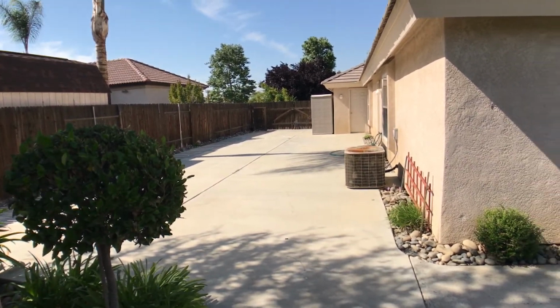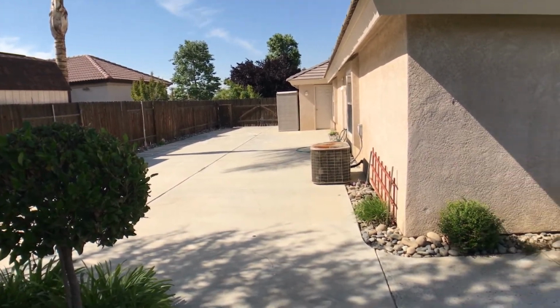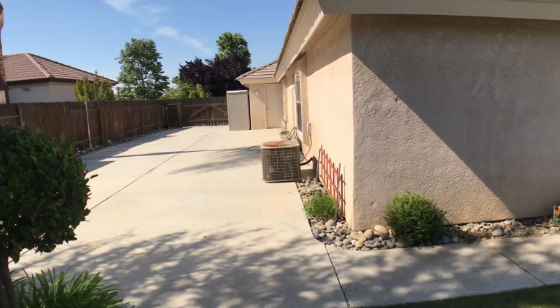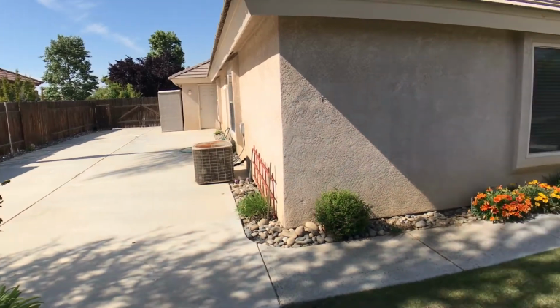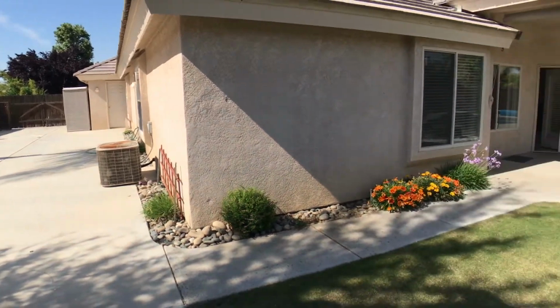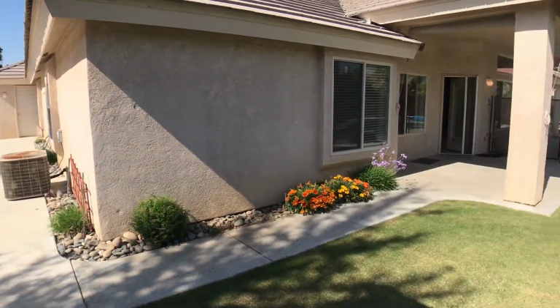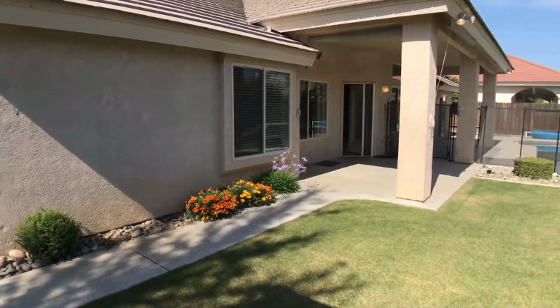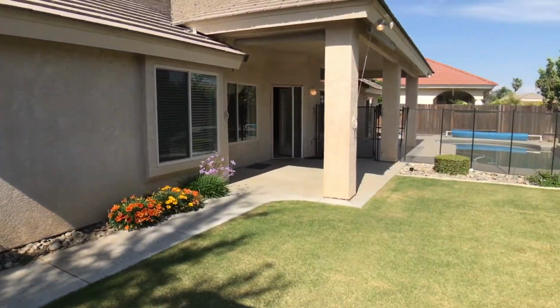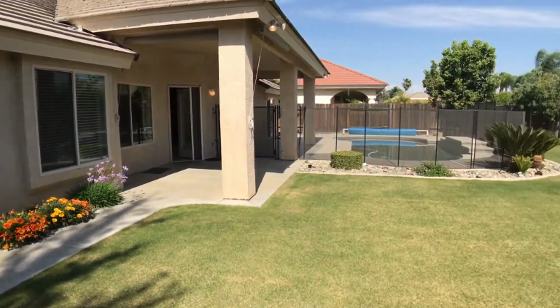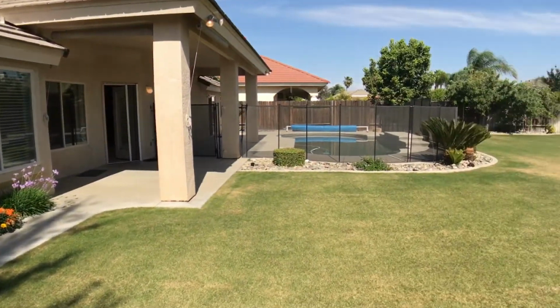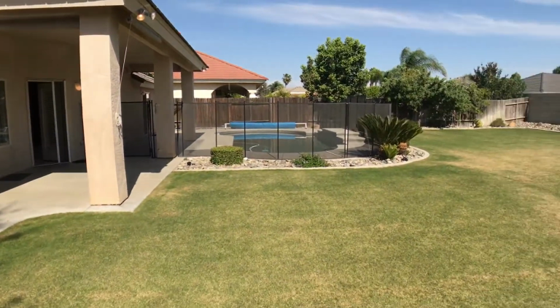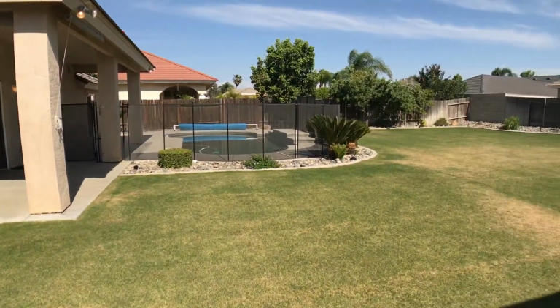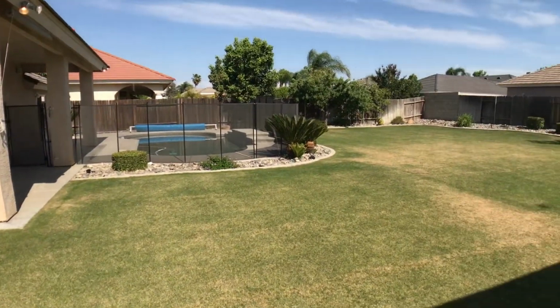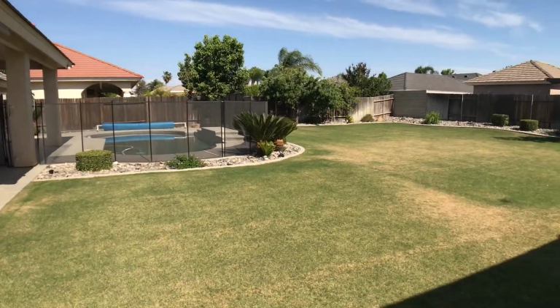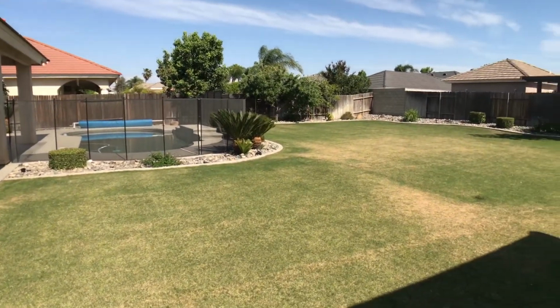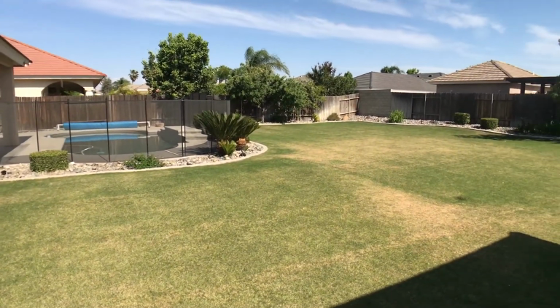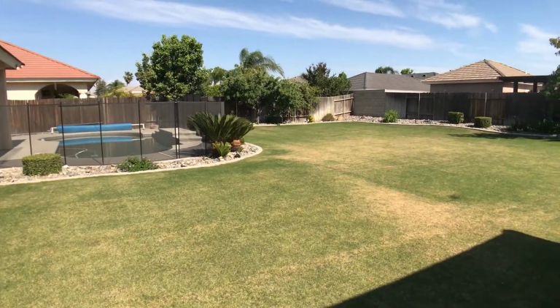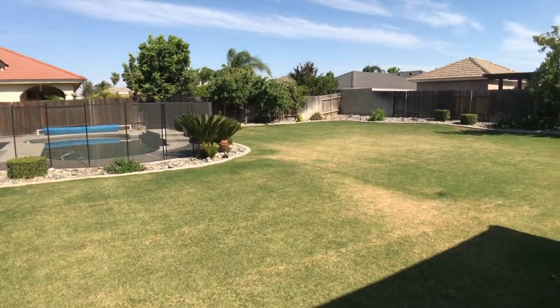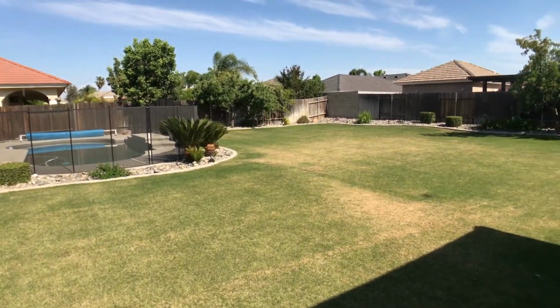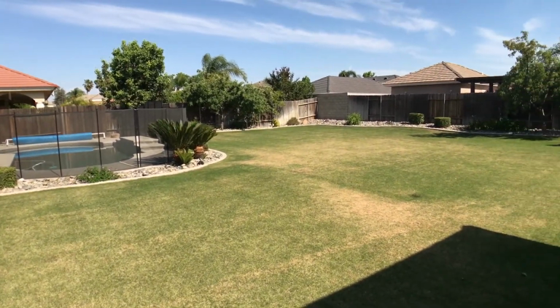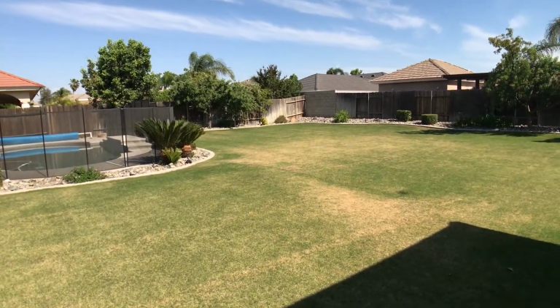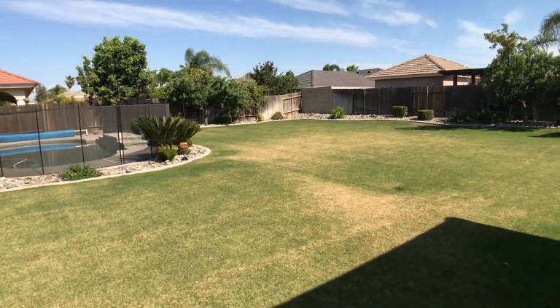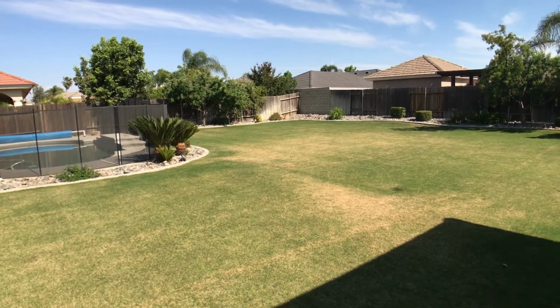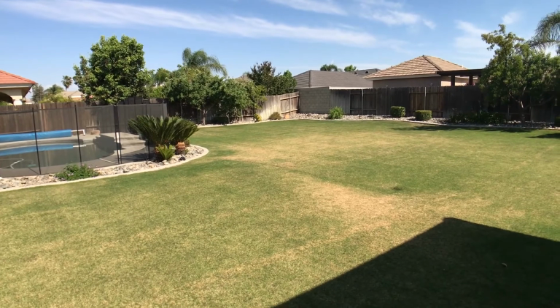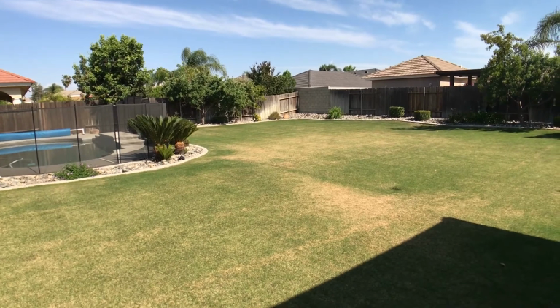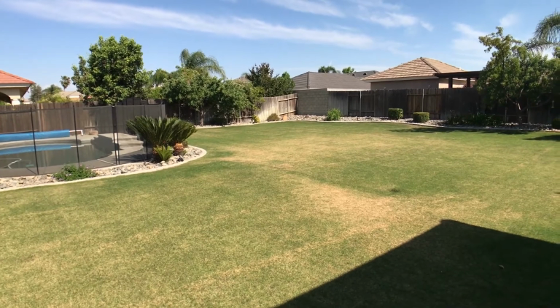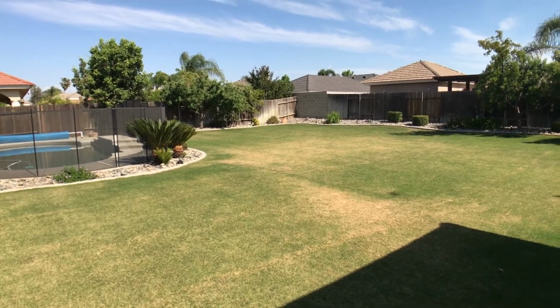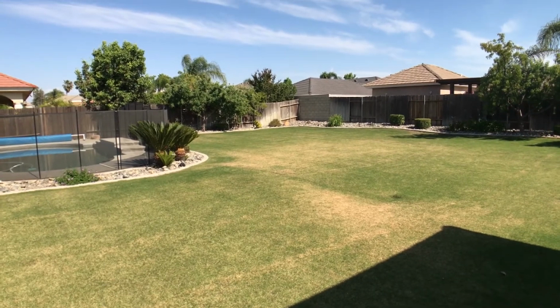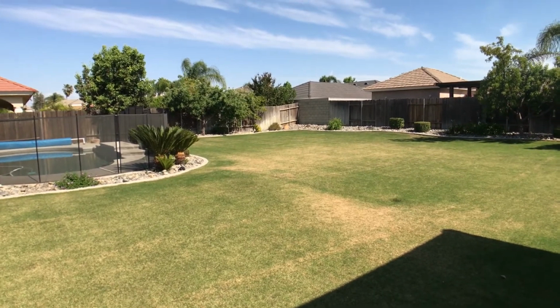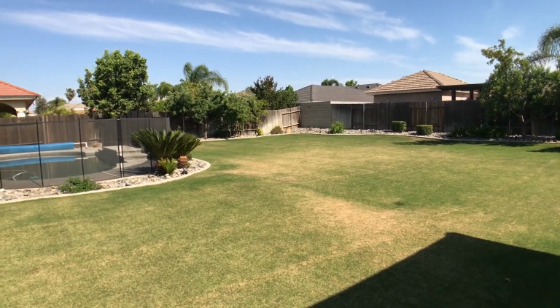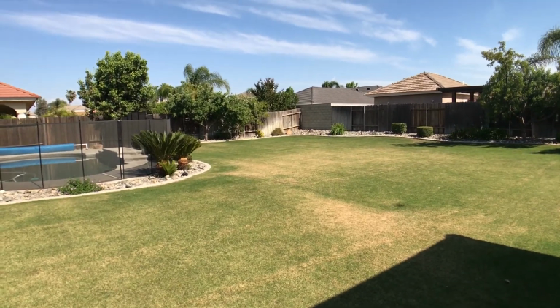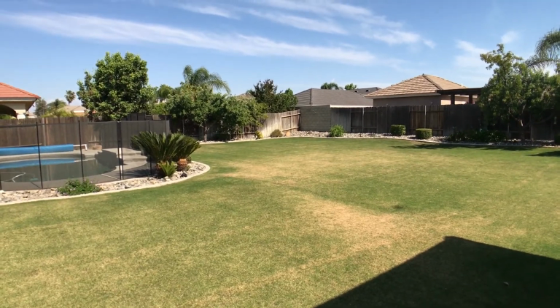If you're interested in this home, please feel free to give me a call at 661-368-9098. I don't see this home lasting long, so please give me a call soon. Have a great day.